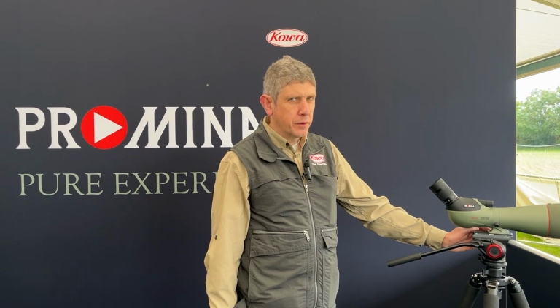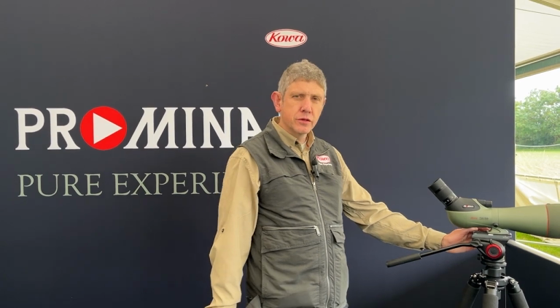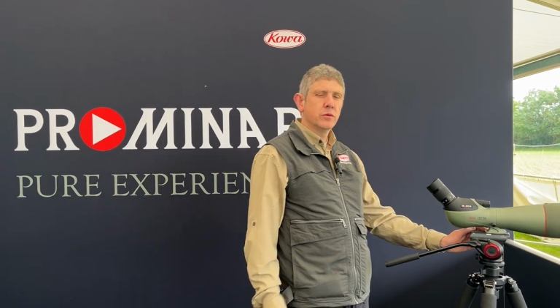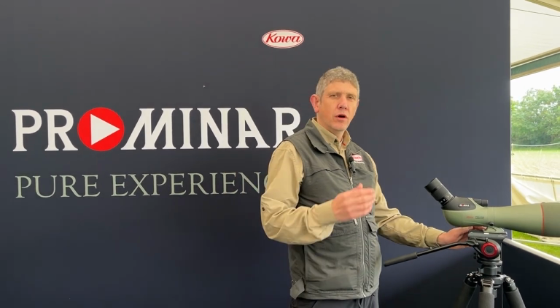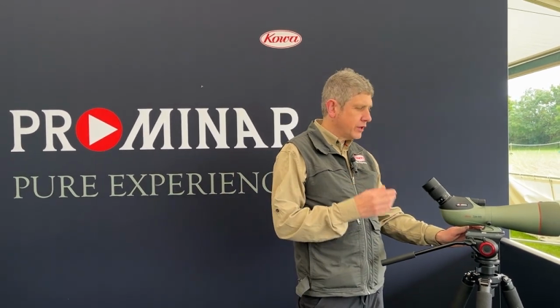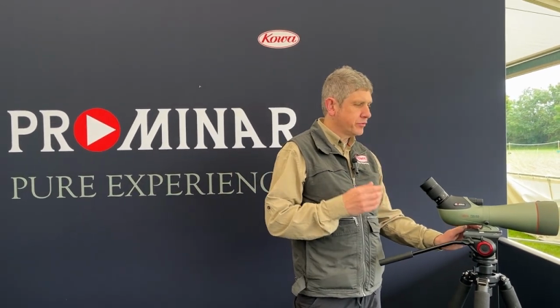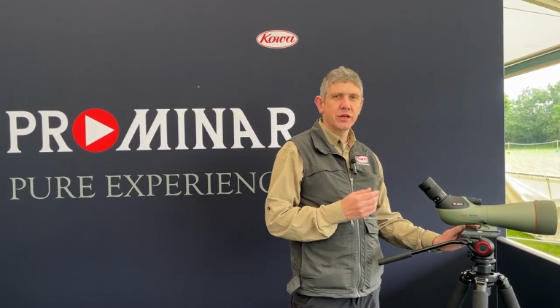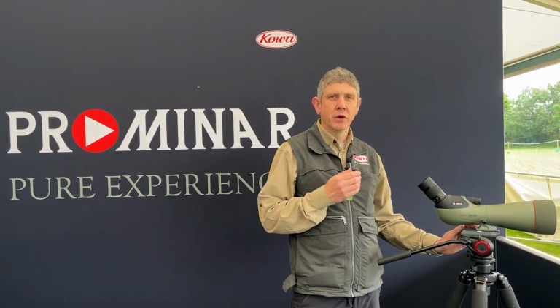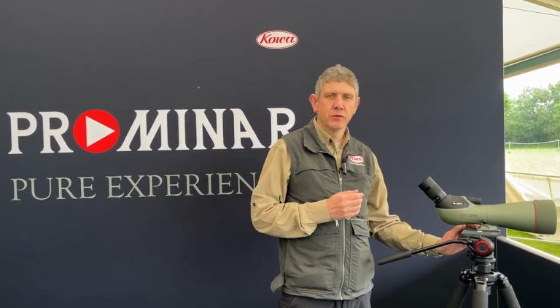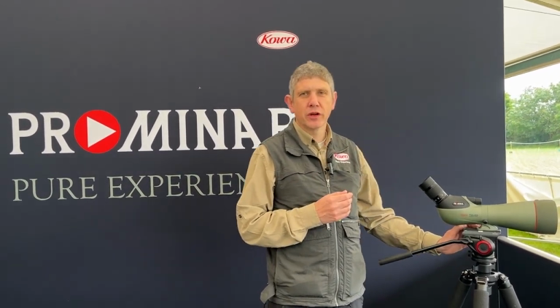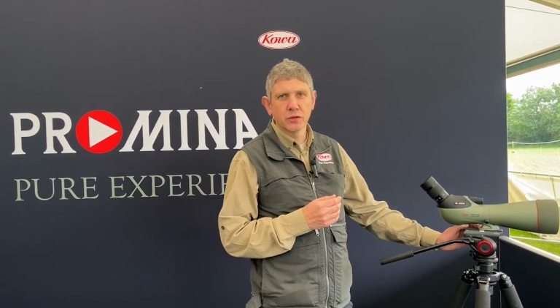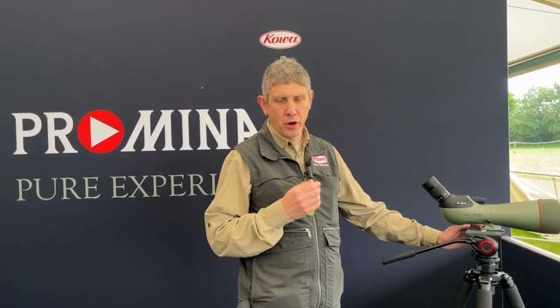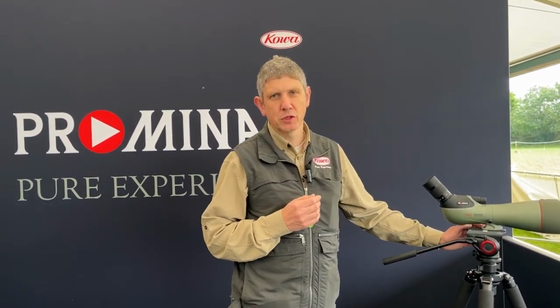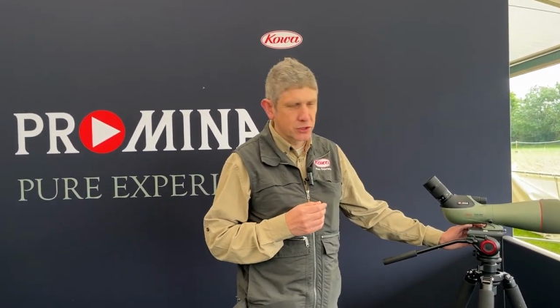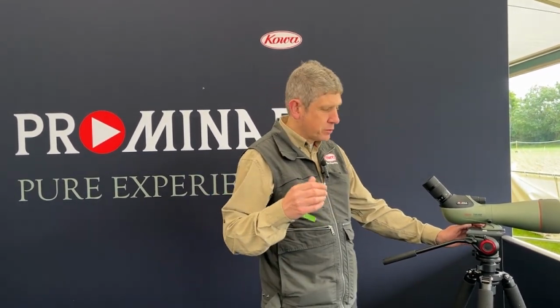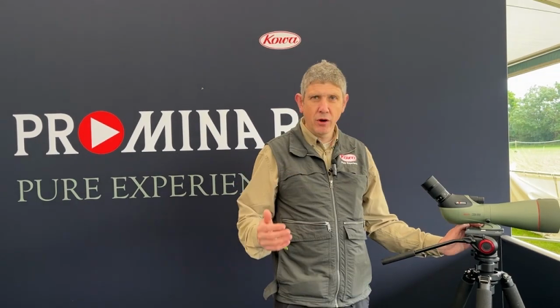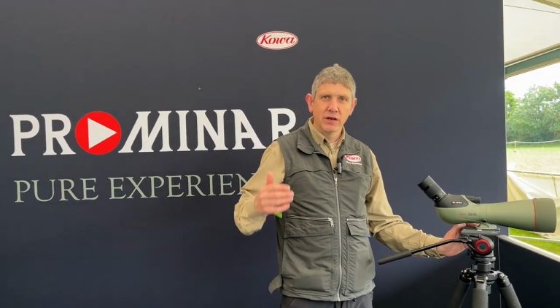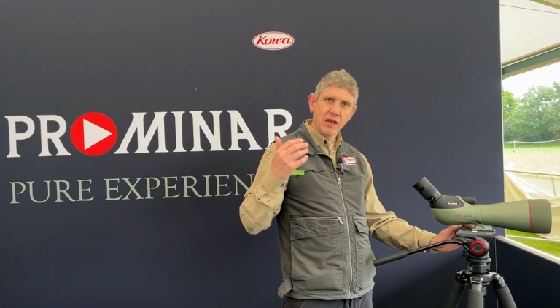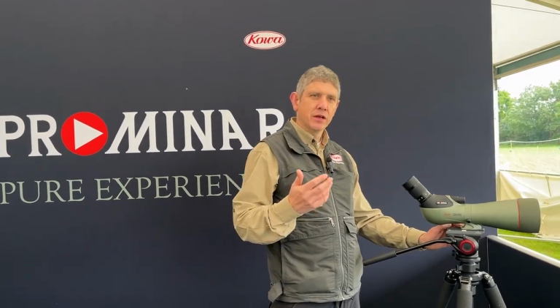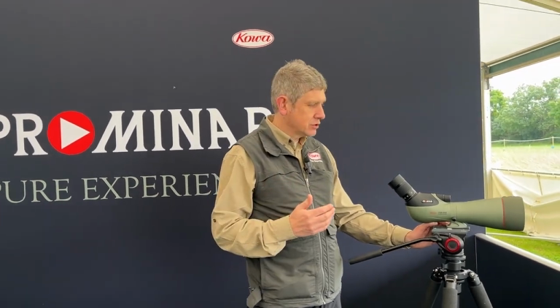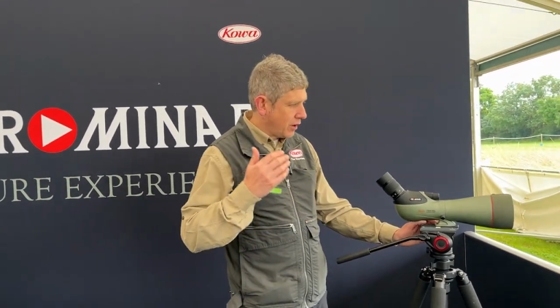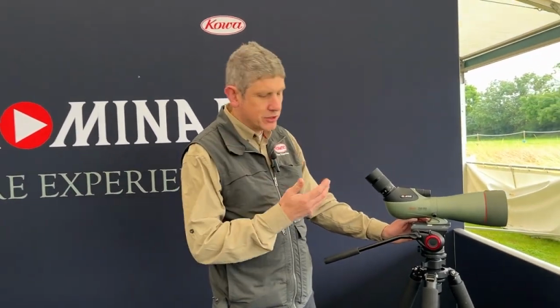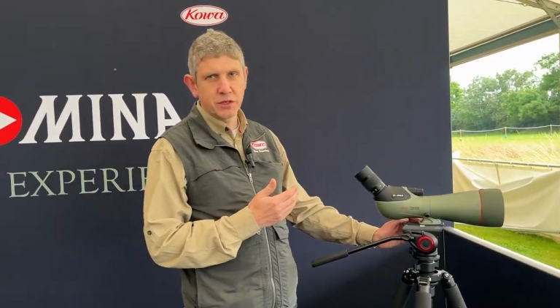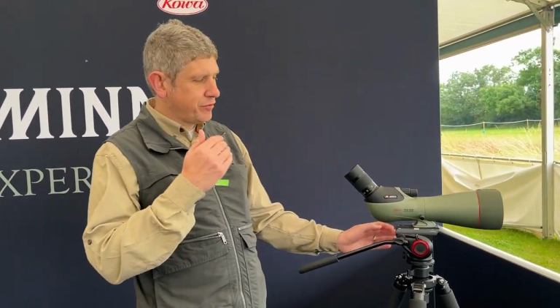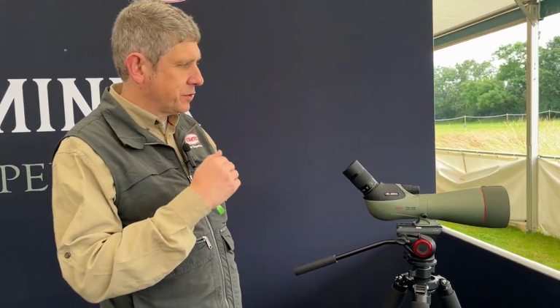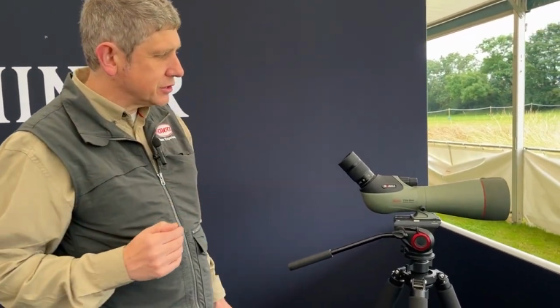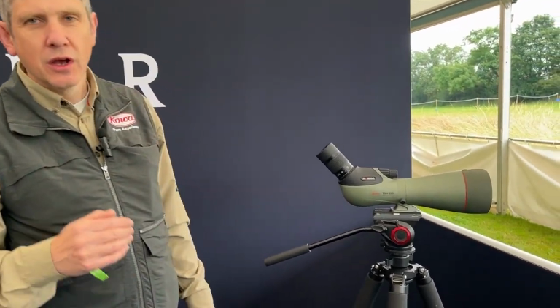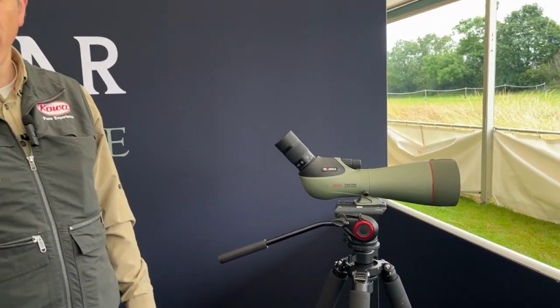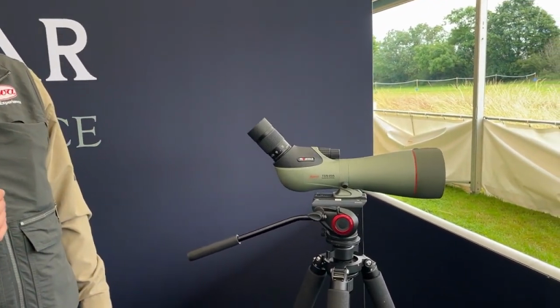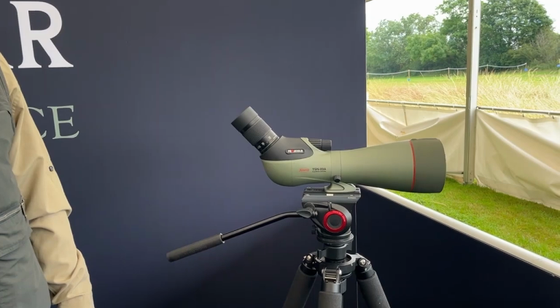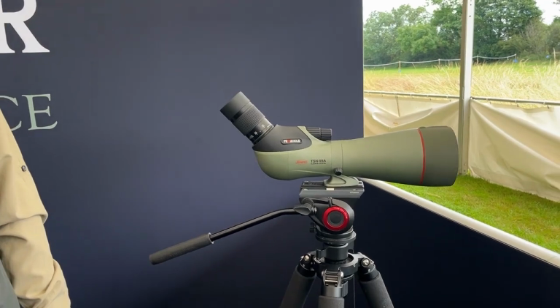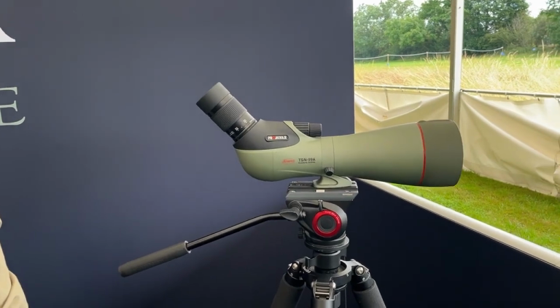I'm going to run you through our range of premium pure fluorite crystal Promenar spotting scopes. Promenar is the name given to our advanced optics, our flagship range. We now have a model to suit all.